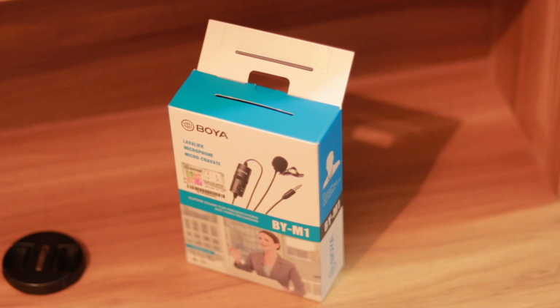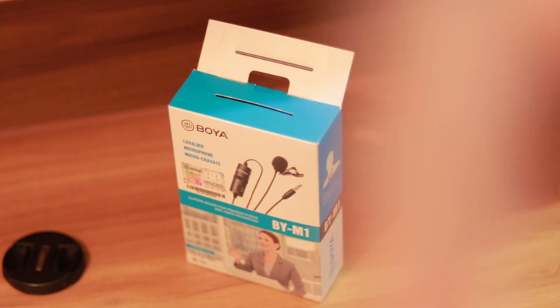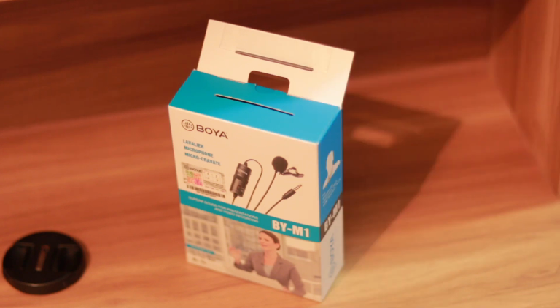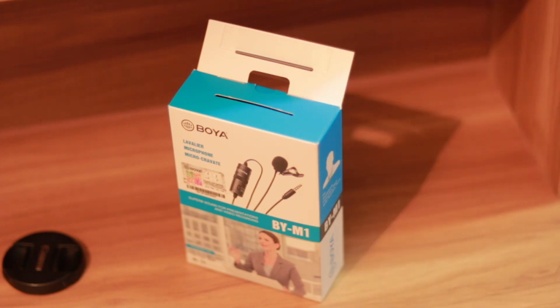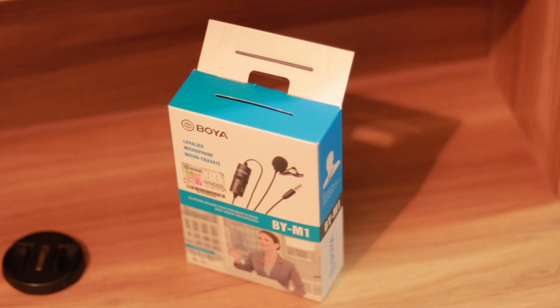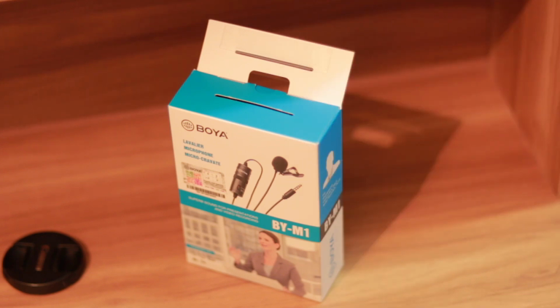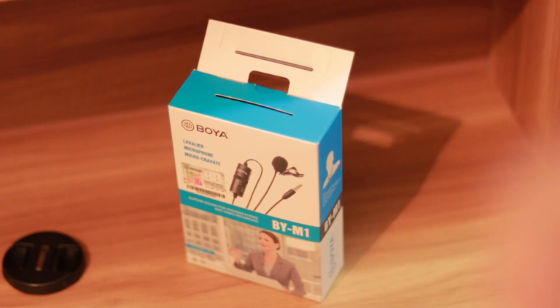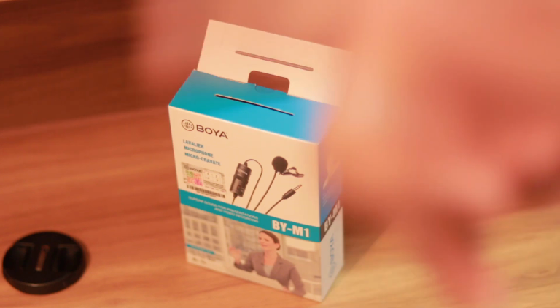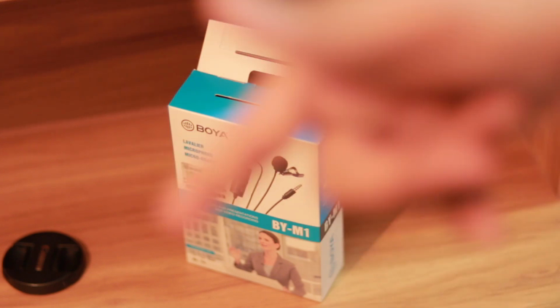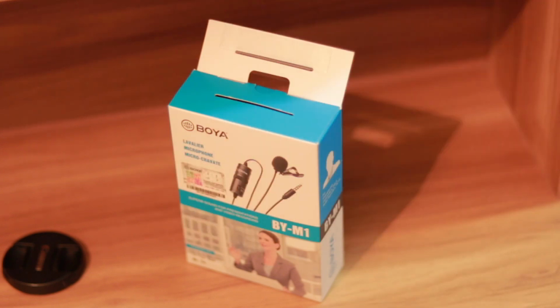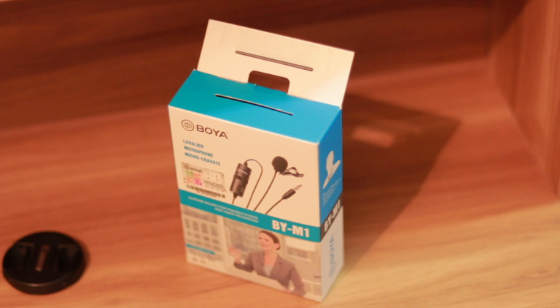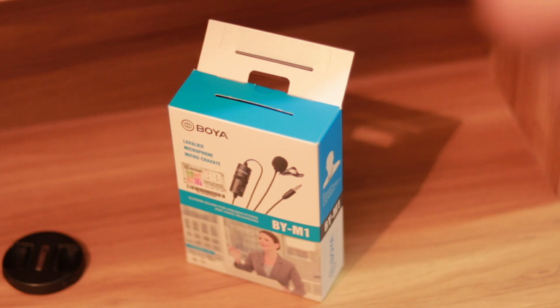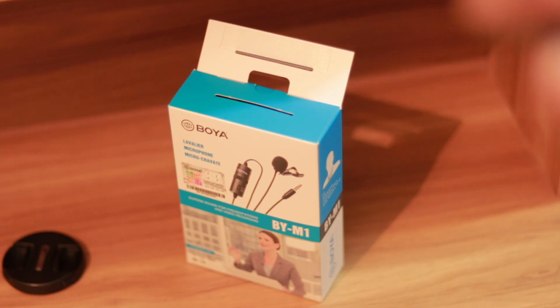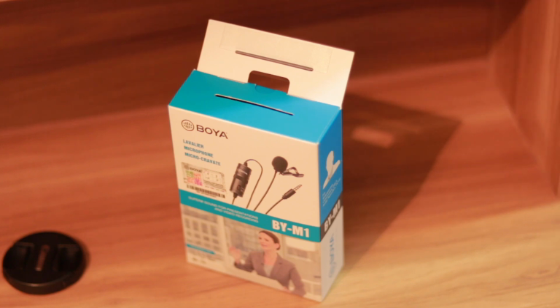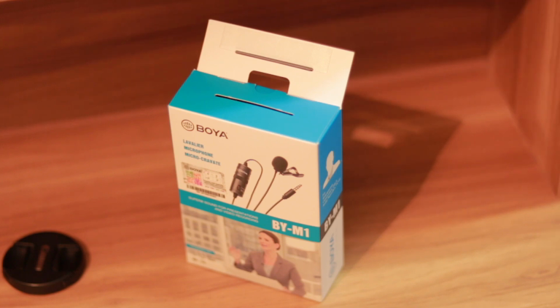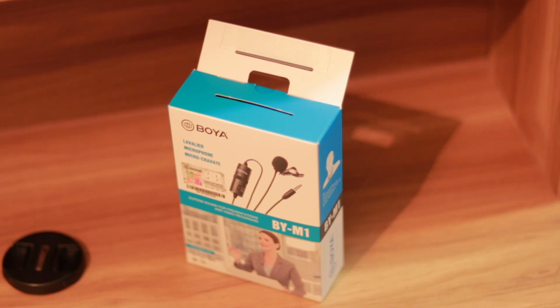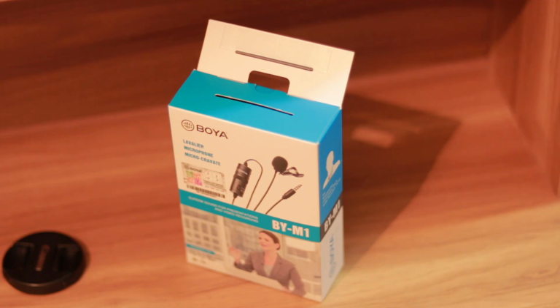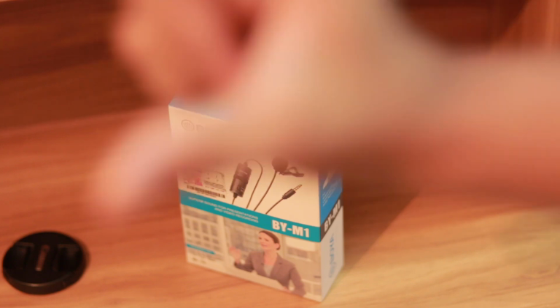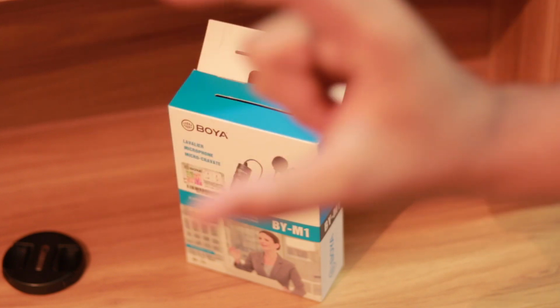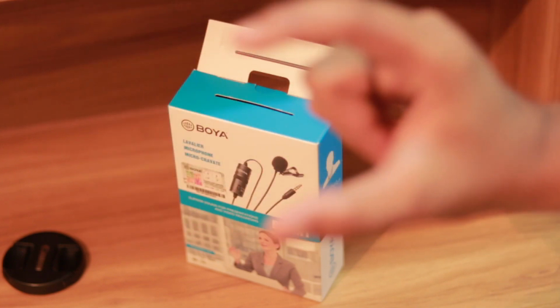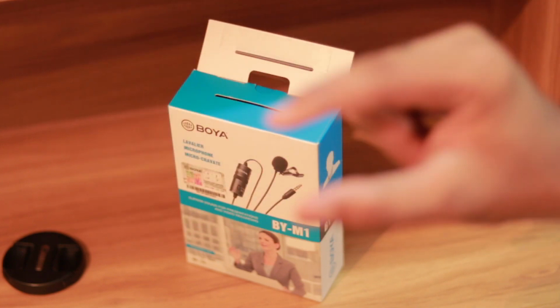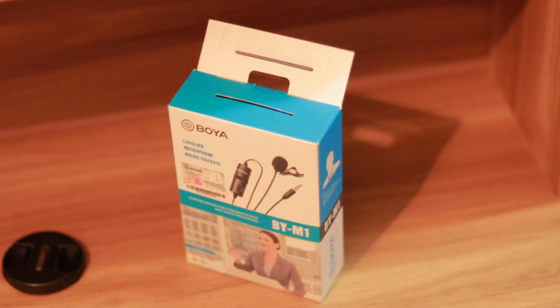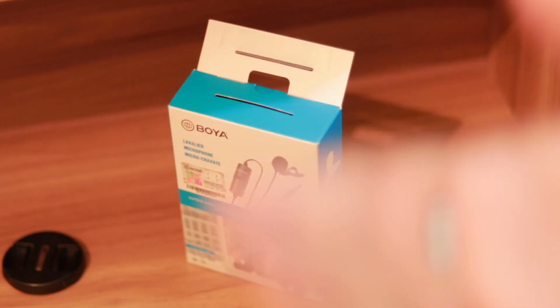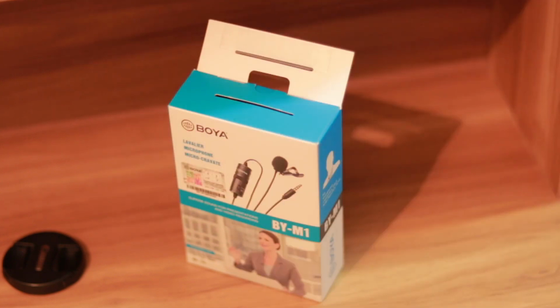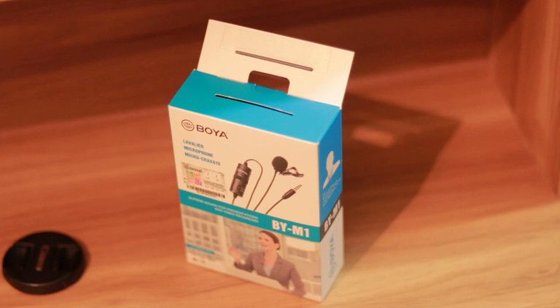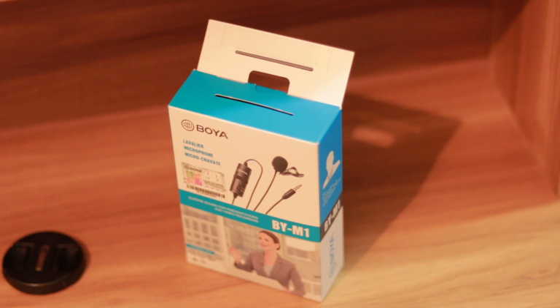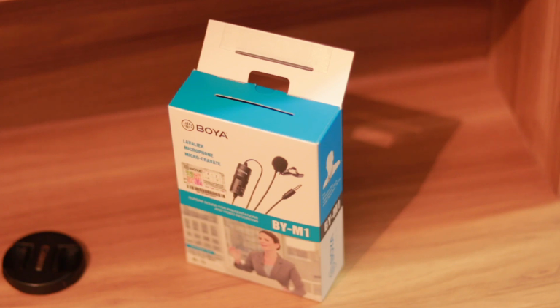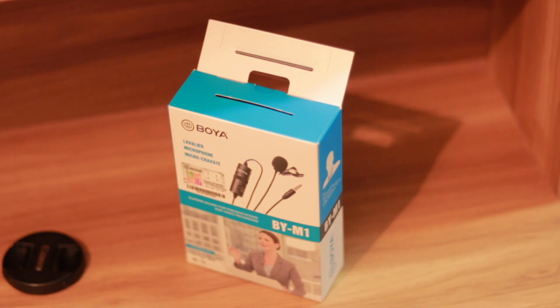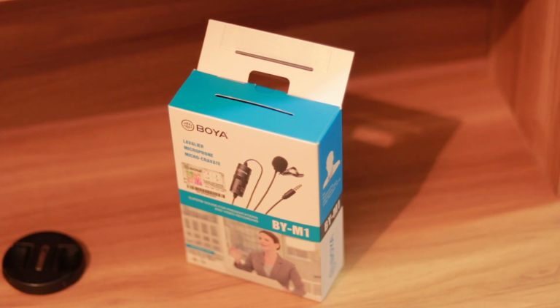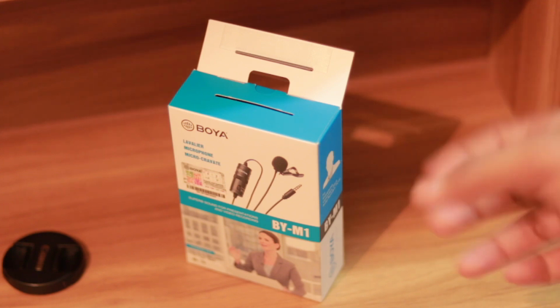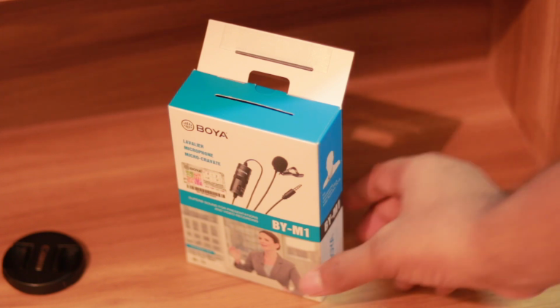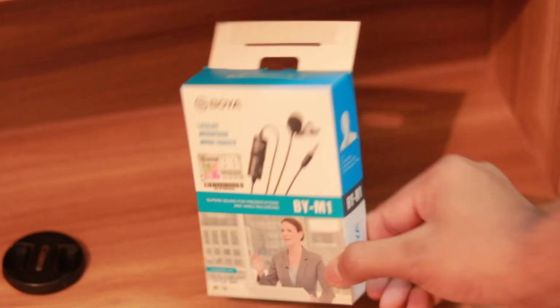Right now I'm recording with the onboard microphone of my Canon 7D and I'm really close to my camera, like around this much distance. Let me know in the comment section what you think about the audio.